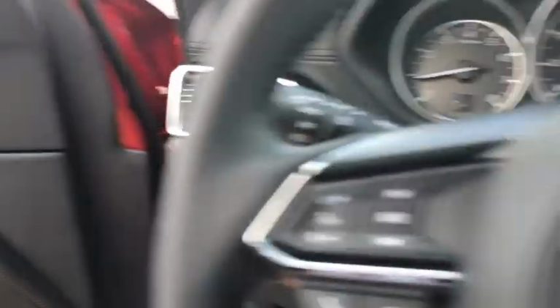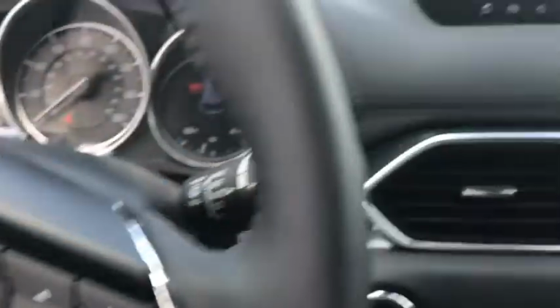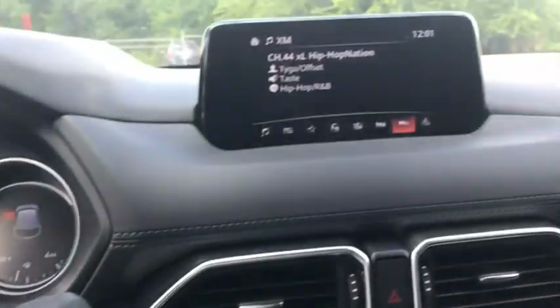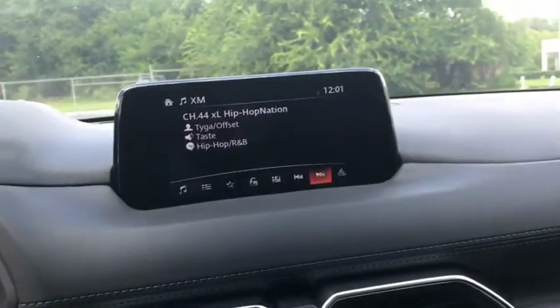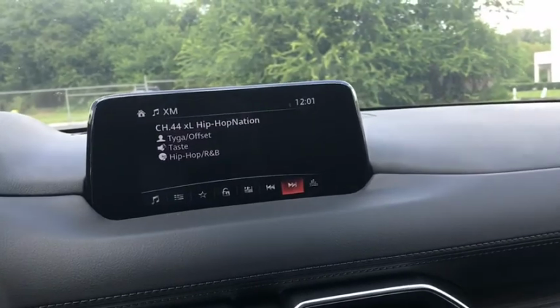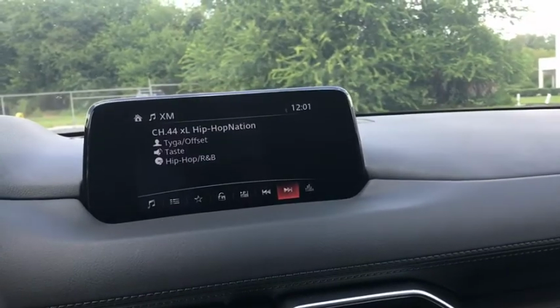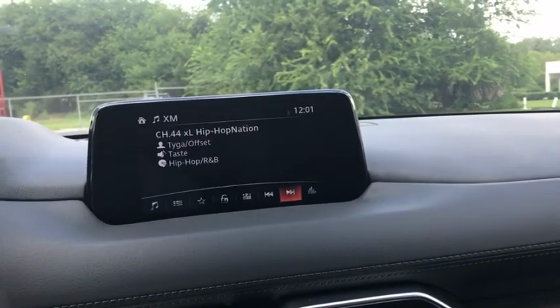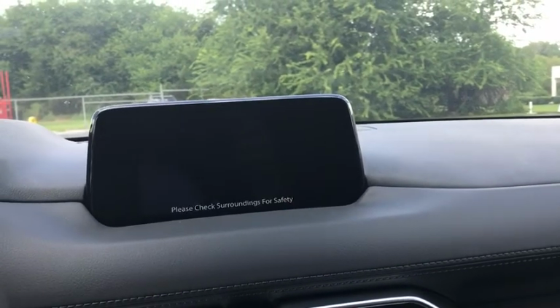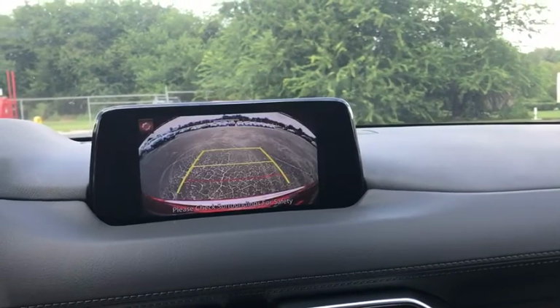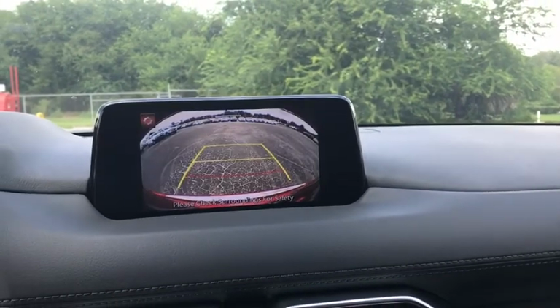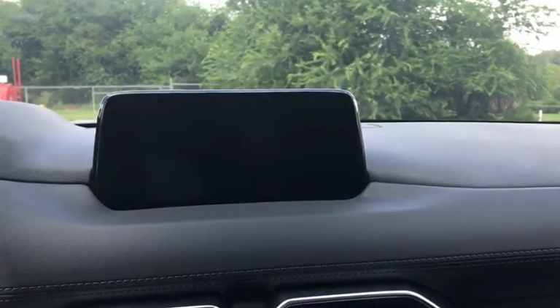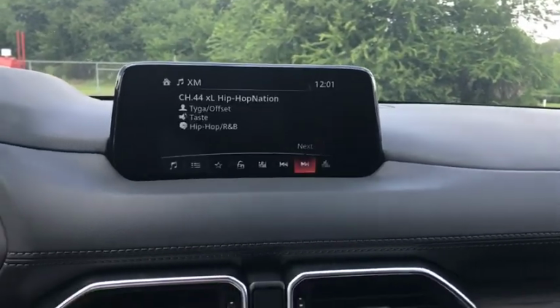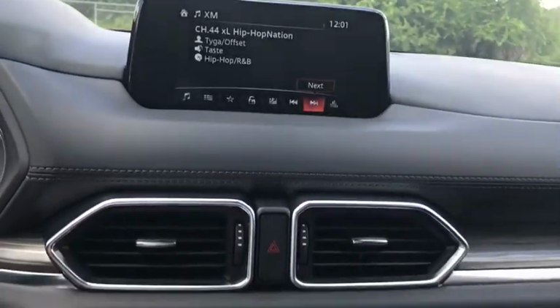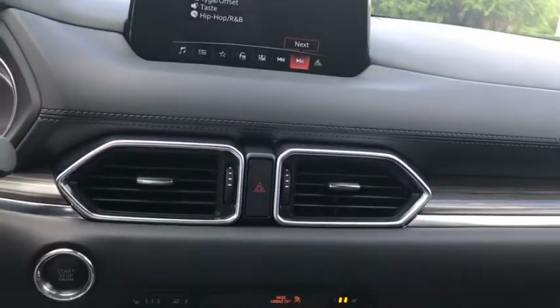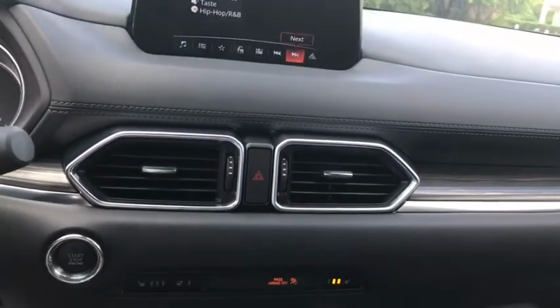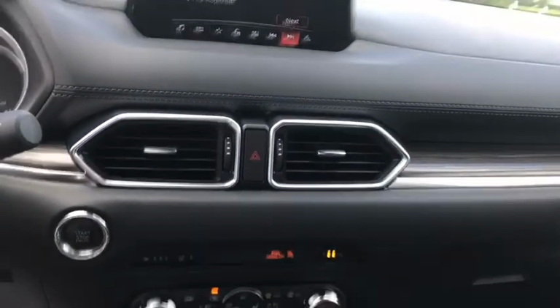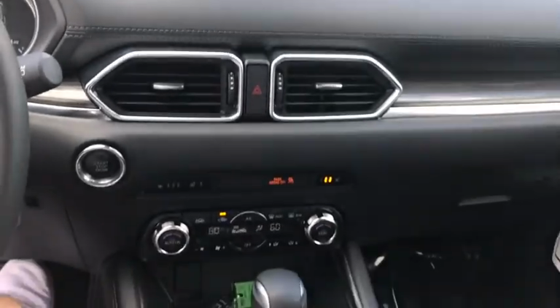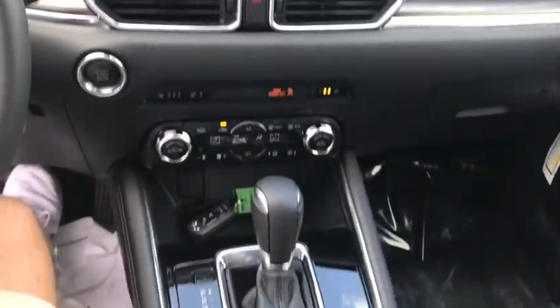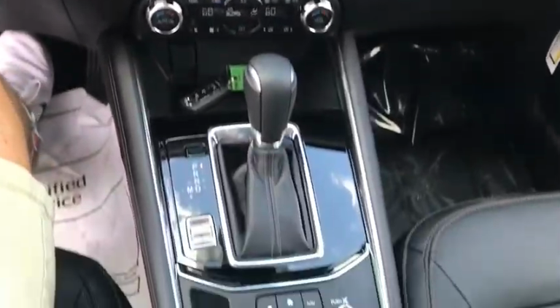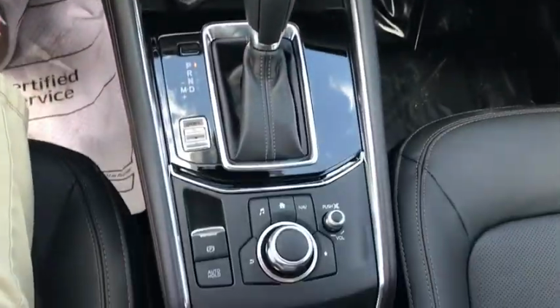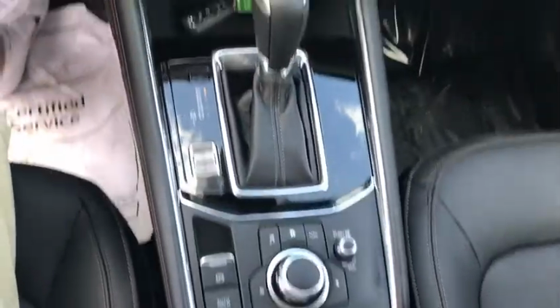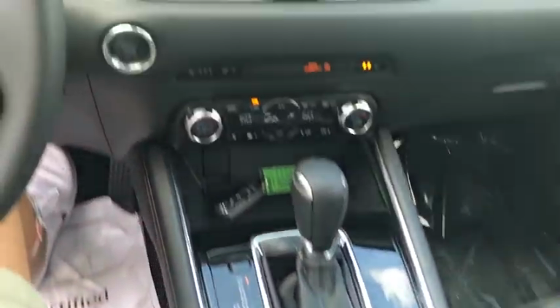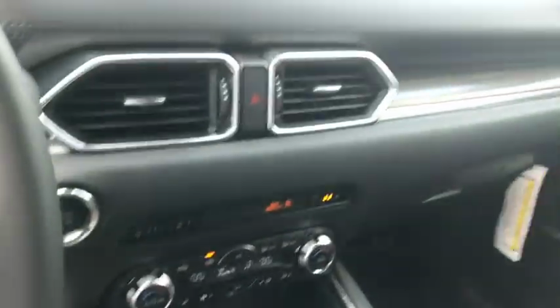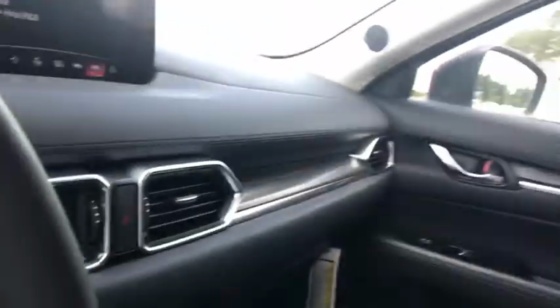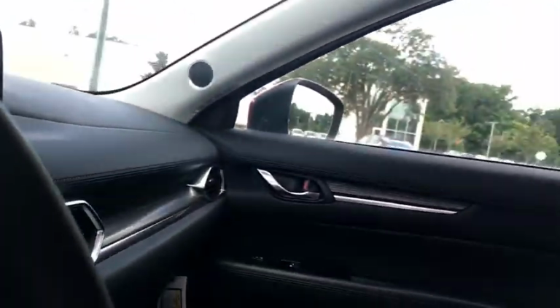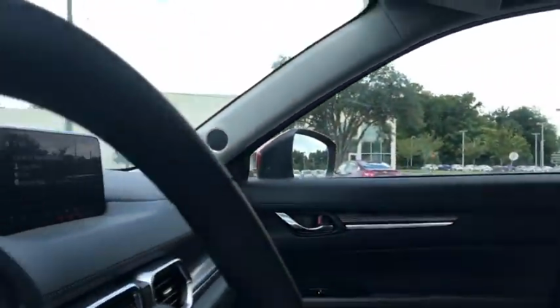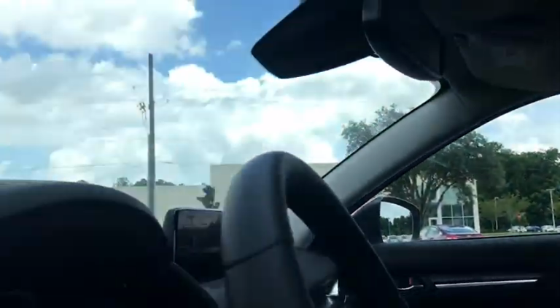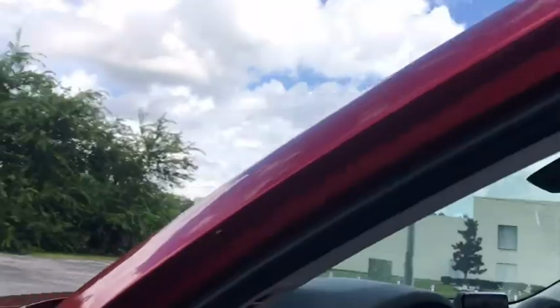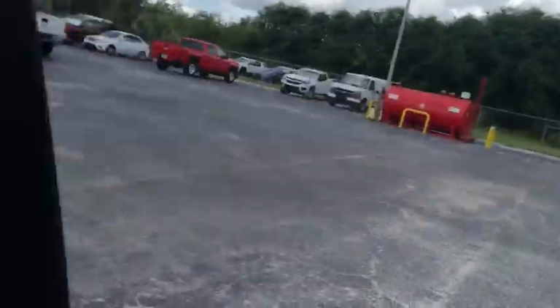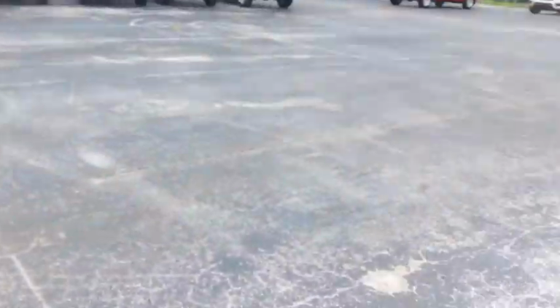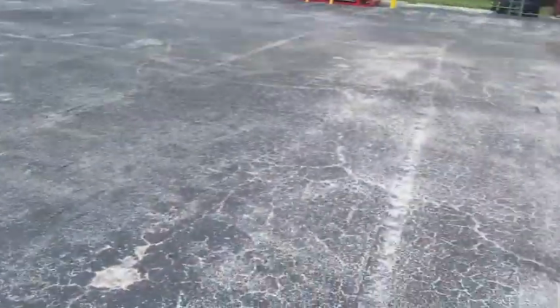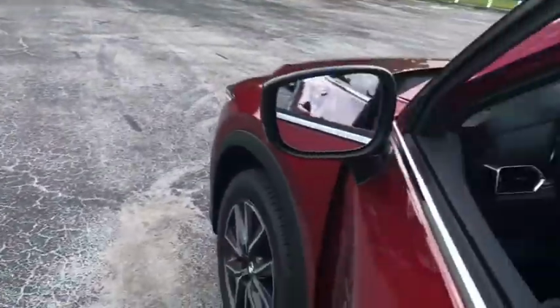Rear window defroster, trip computer, heated steering wheel, power windows, tachometer, leather seats, brake assist, remote keyless entry, power moonroof. Drive away with a great deal on this vehicle. Call or stop in today.